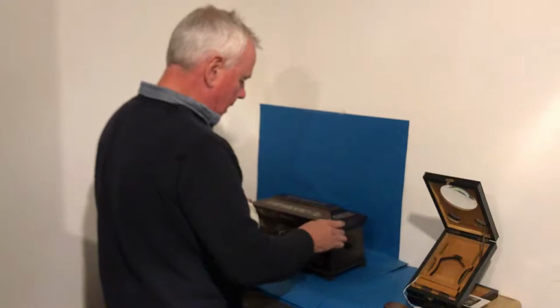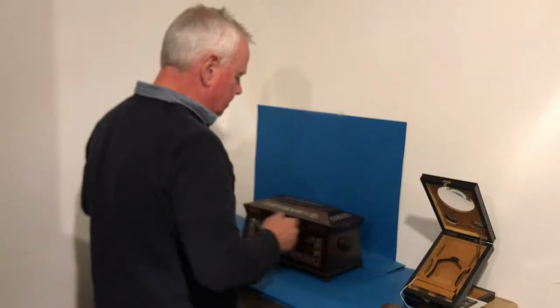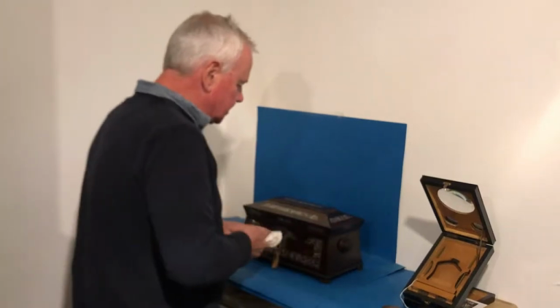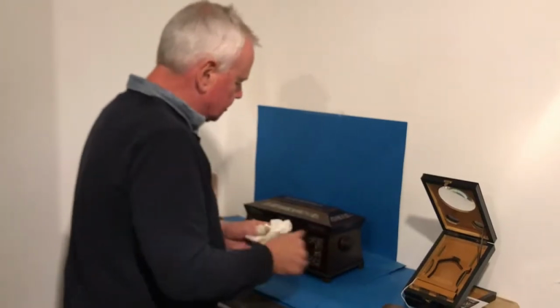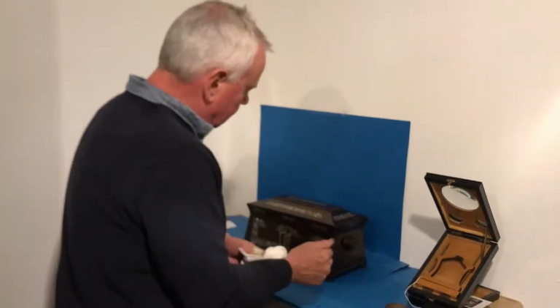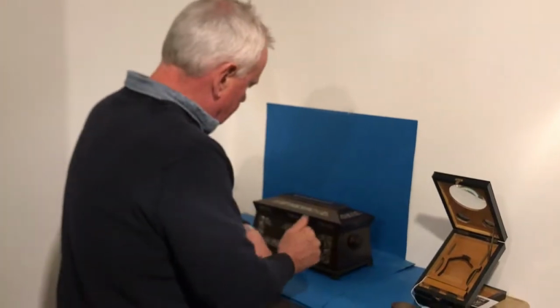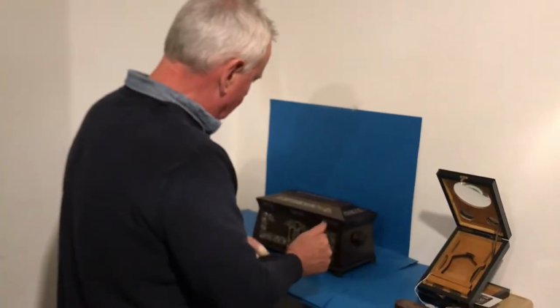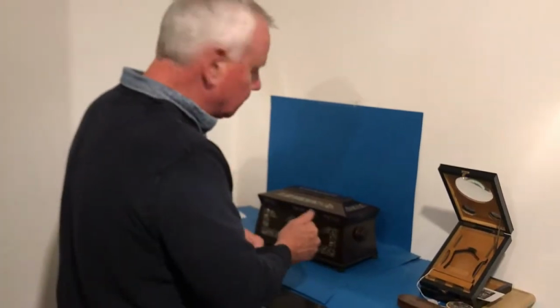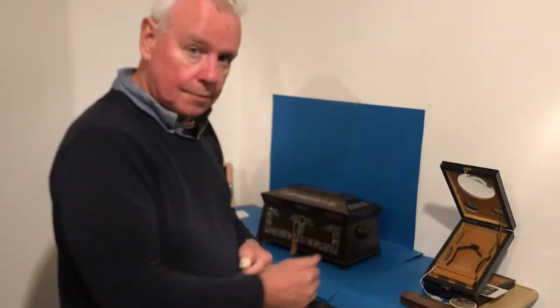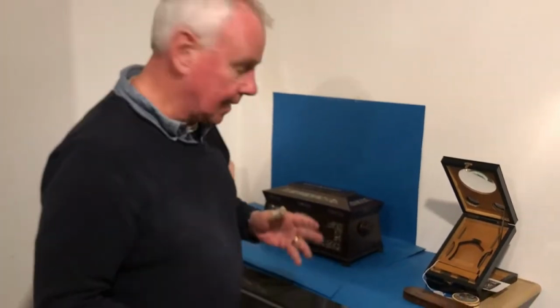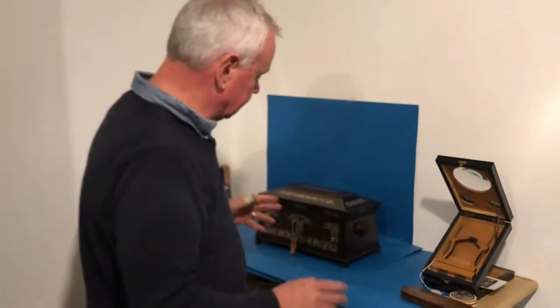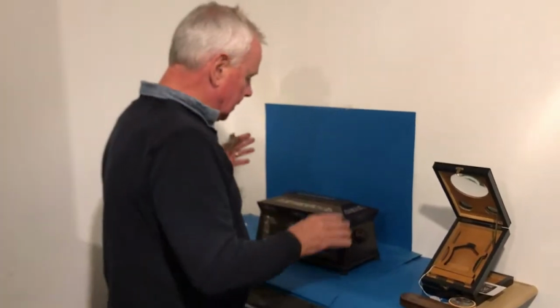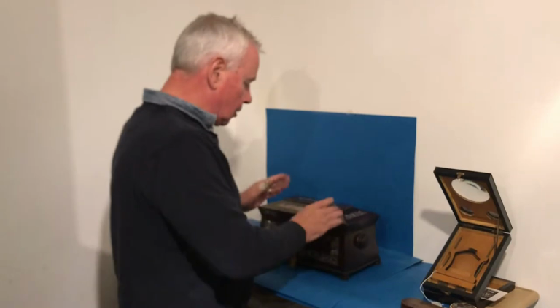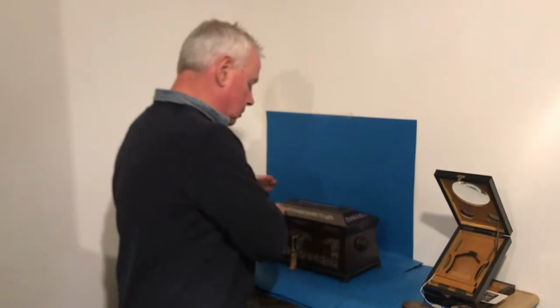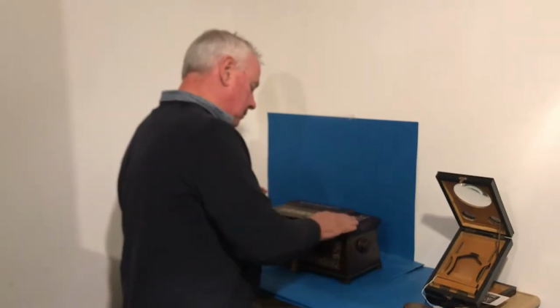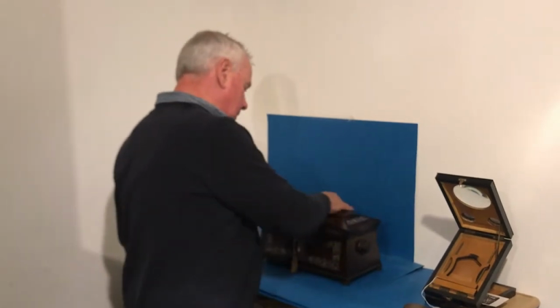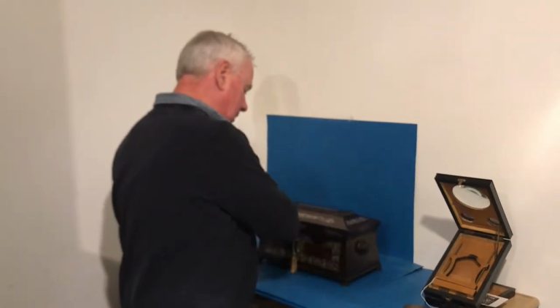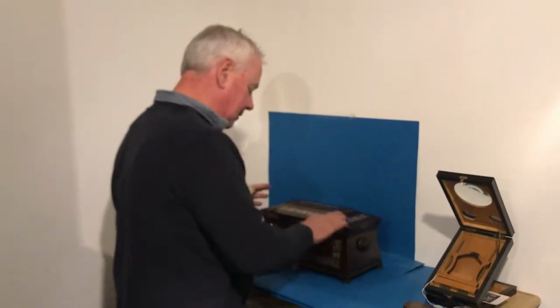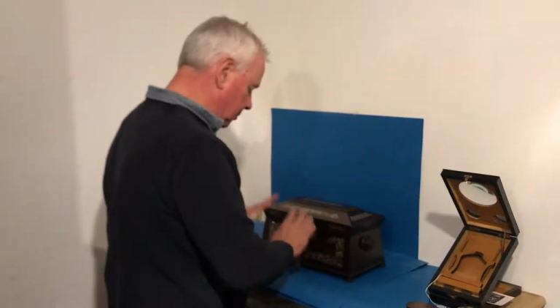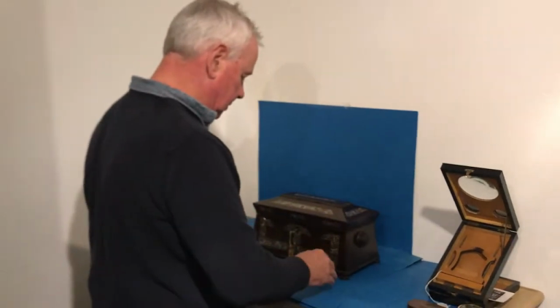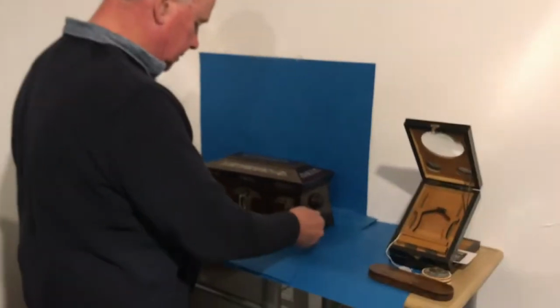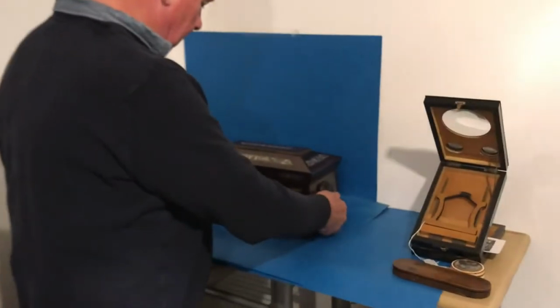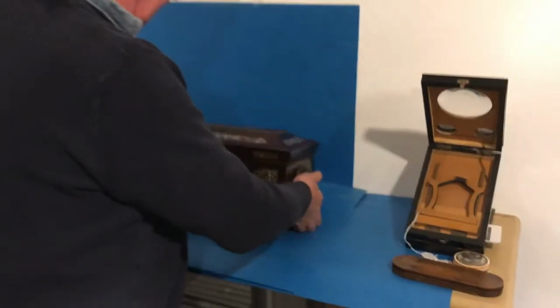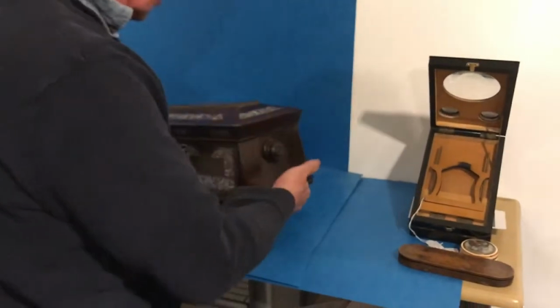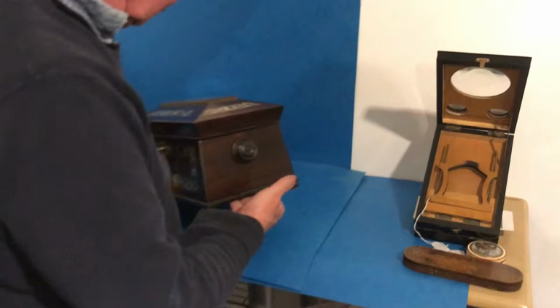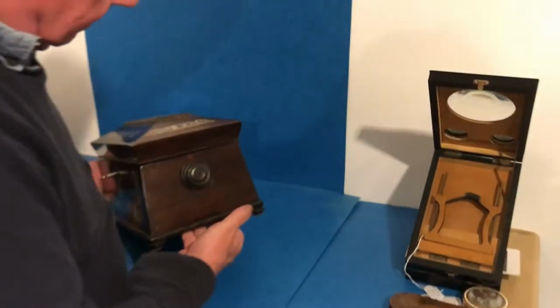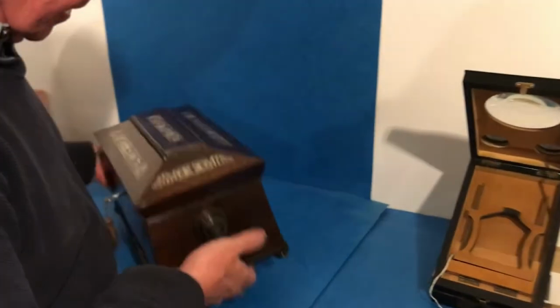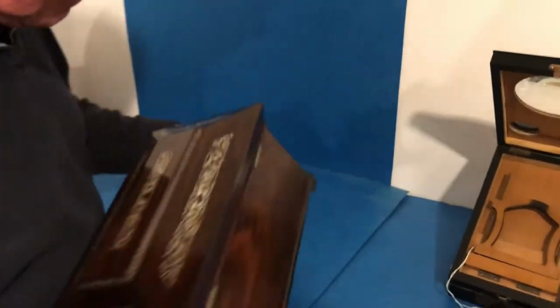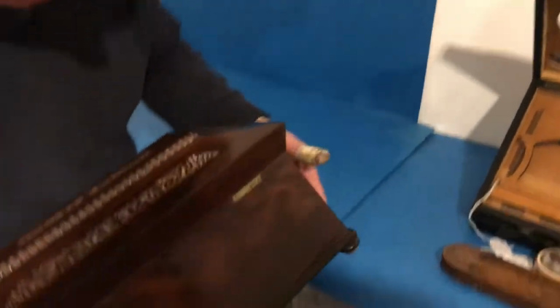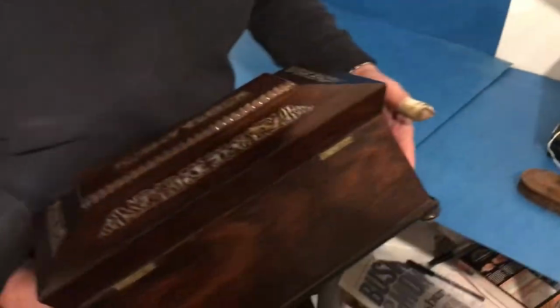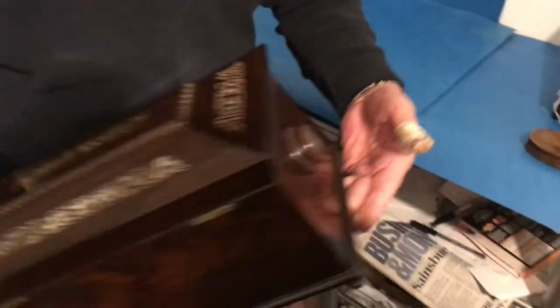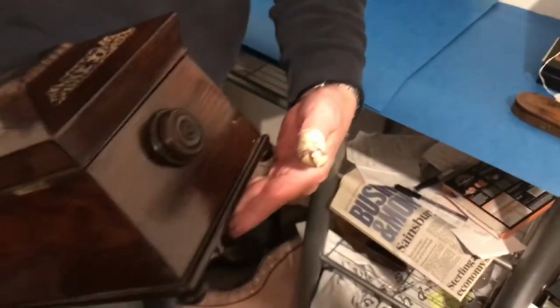This is a super example of a William IV tea caddy. It's rosewood, mother of pearl inlaid. It's in beautiful condition. Sits on four little bun feet, original handles to the sides.